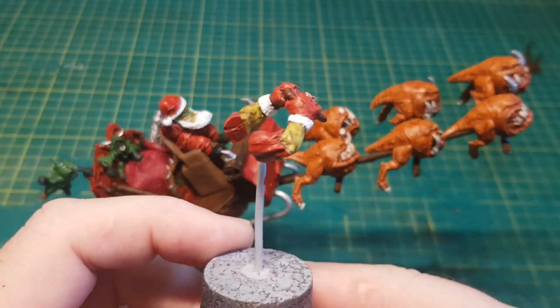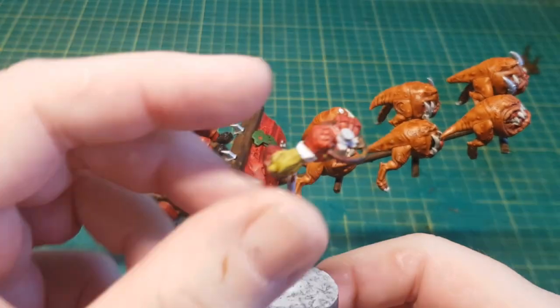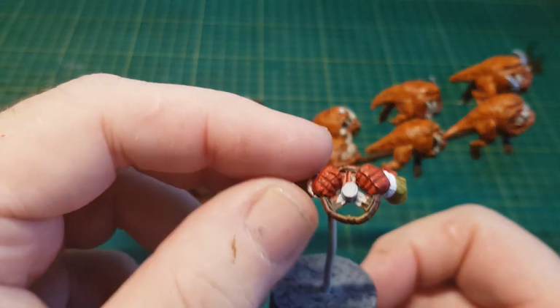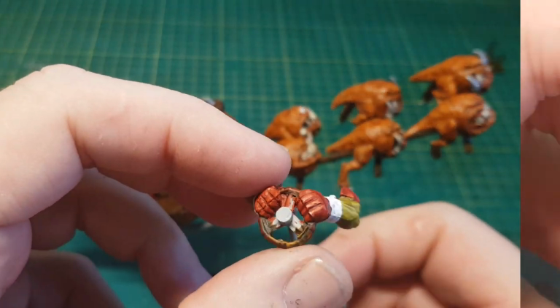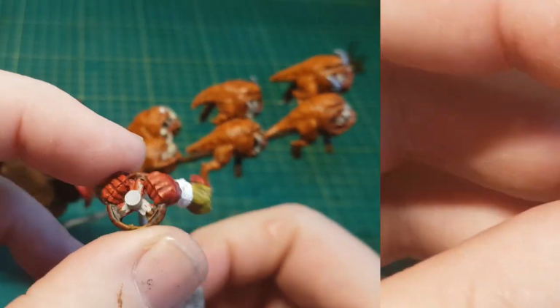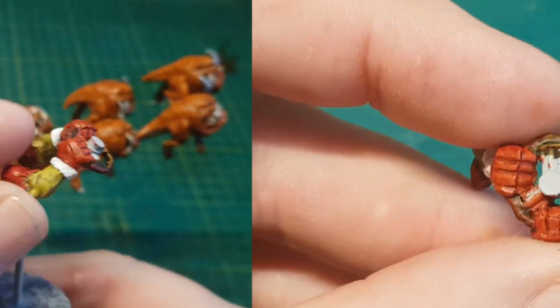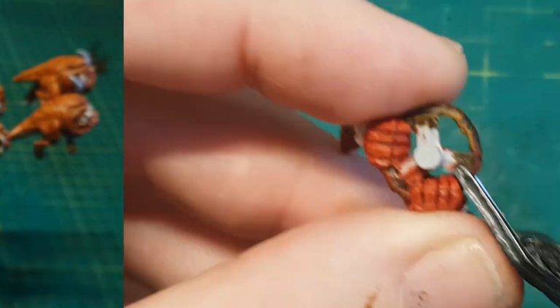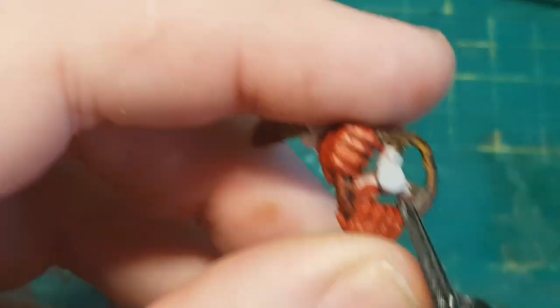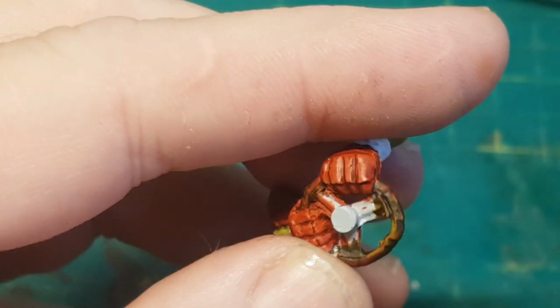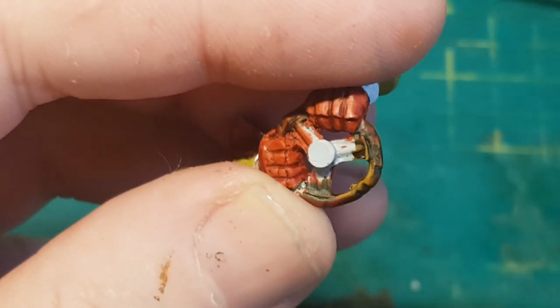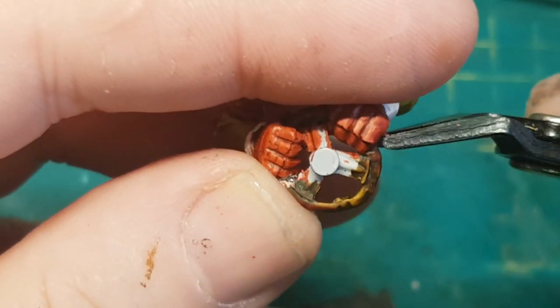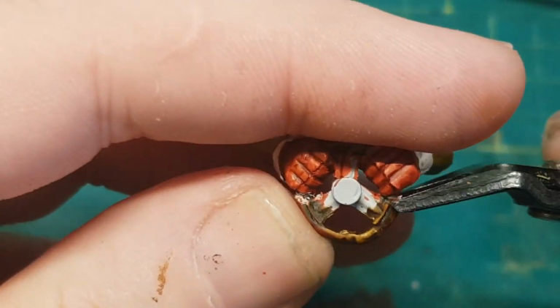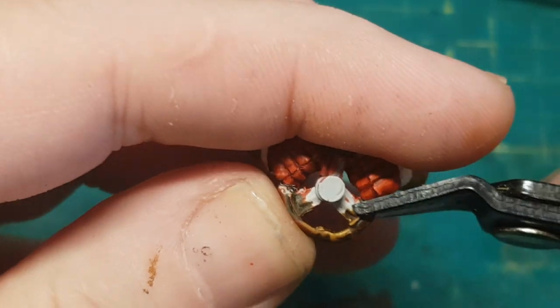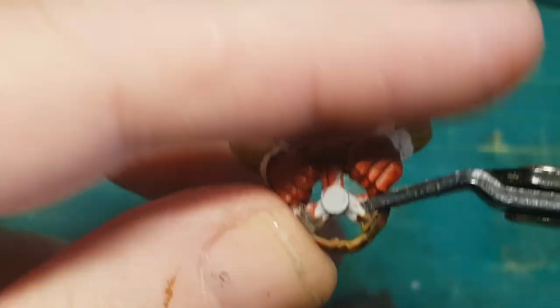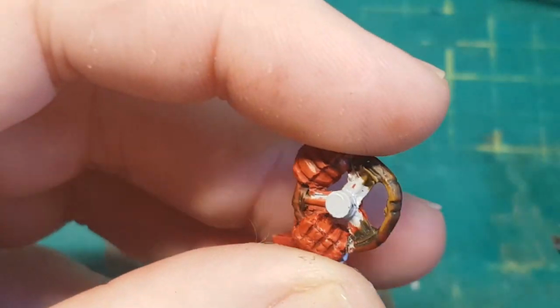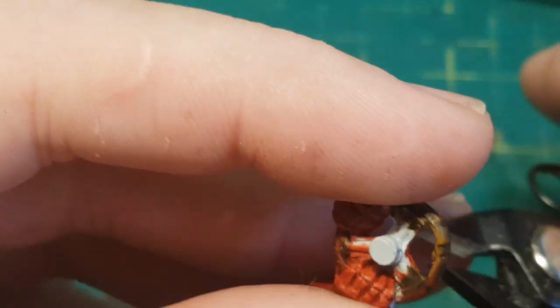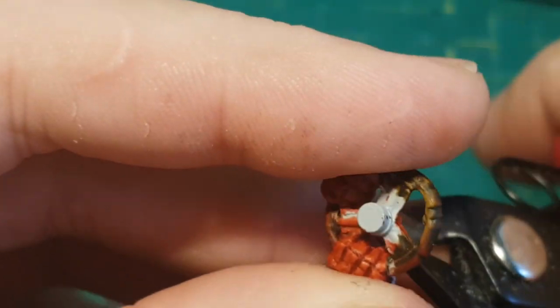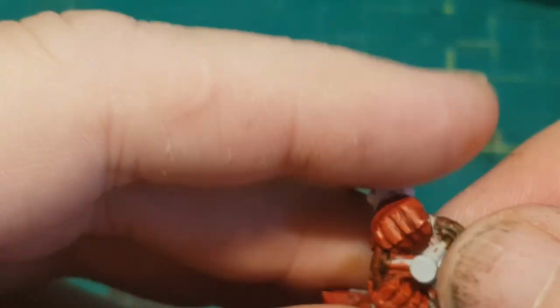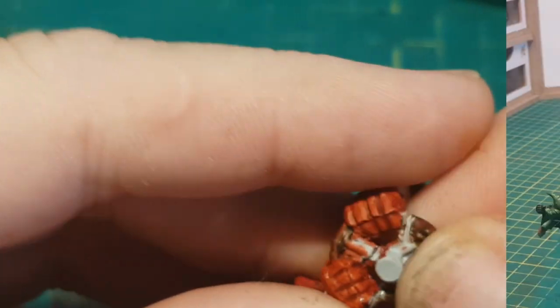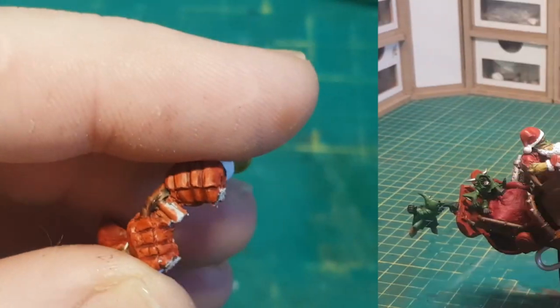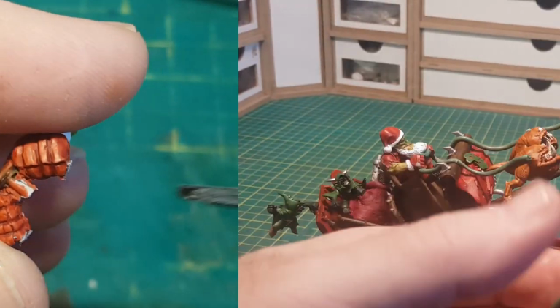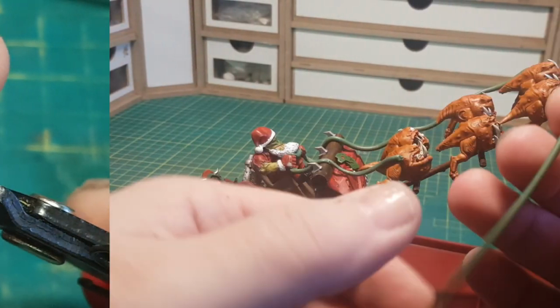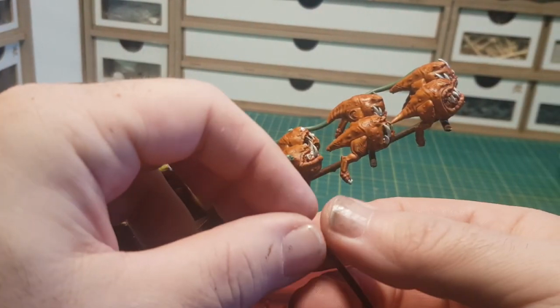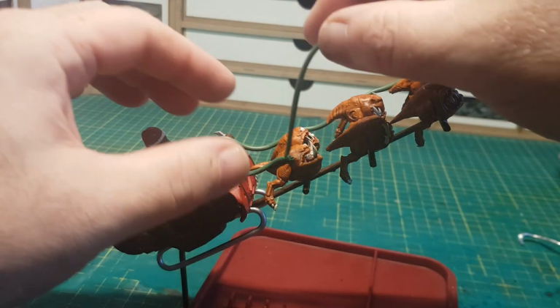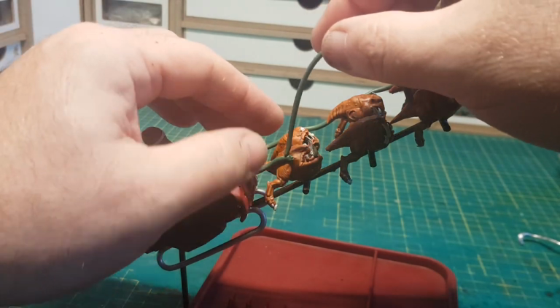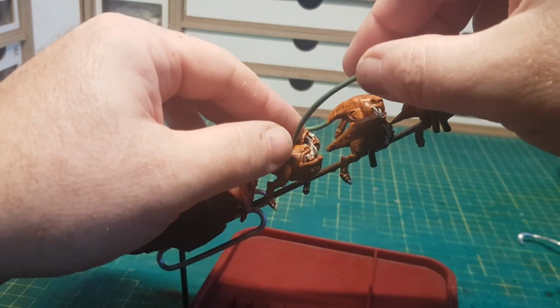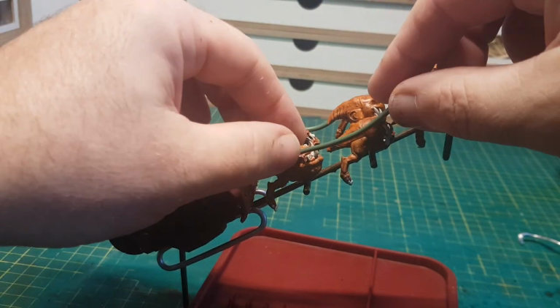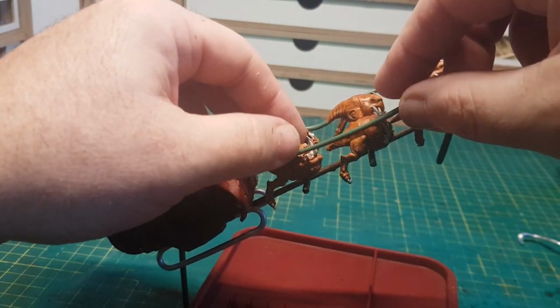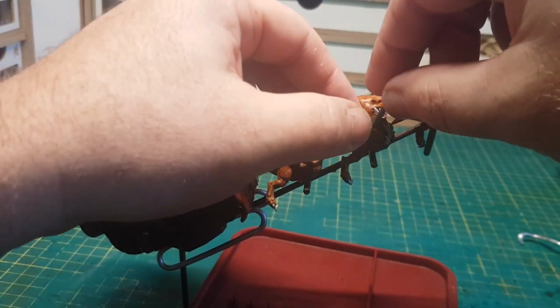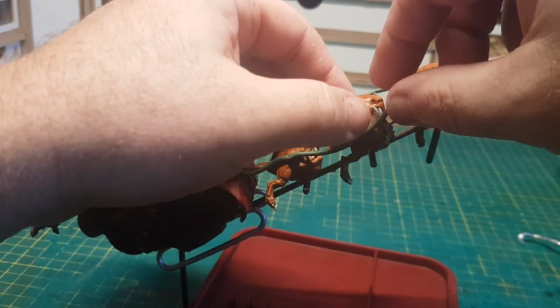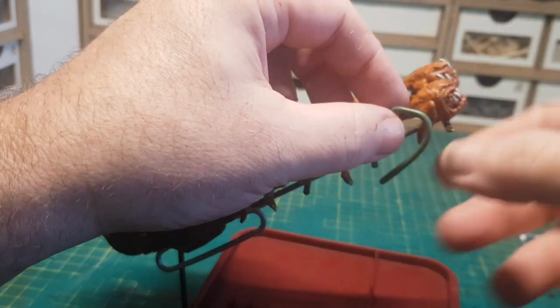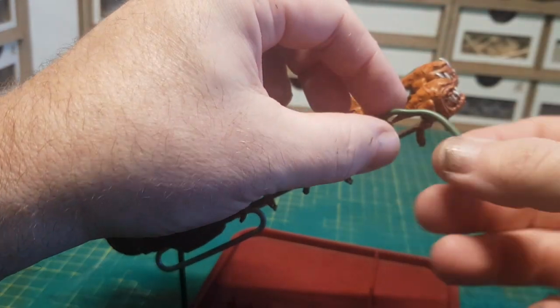So this guy came with his hands holding onto a steering wheel, but obviously in this case I'm going to take the steering wheel out just so I can give him some reins. And no surprise, the reins can be made out of more green stuff. I'm certainly loving this — it can be used all over the place.